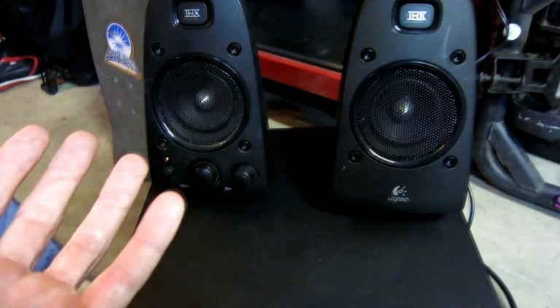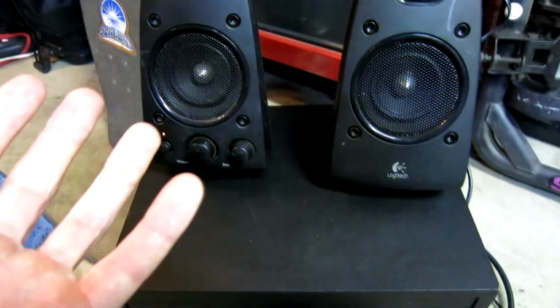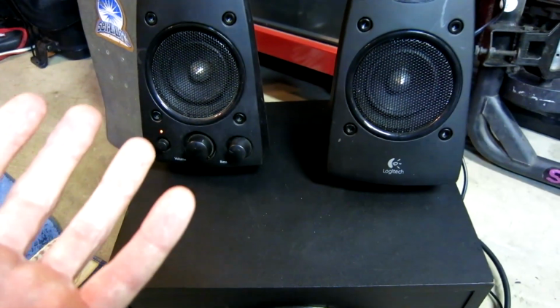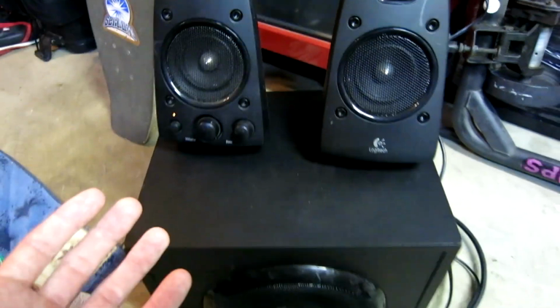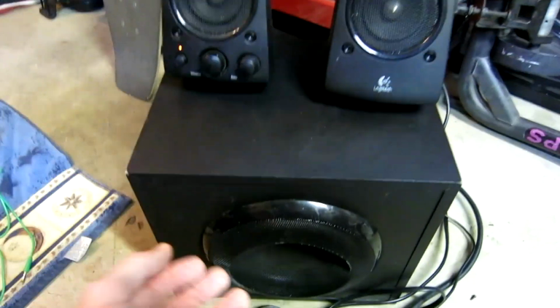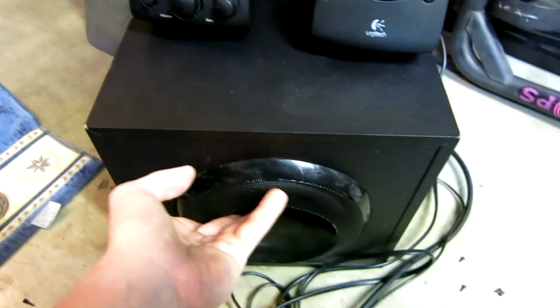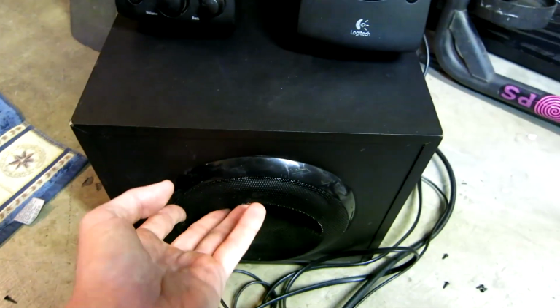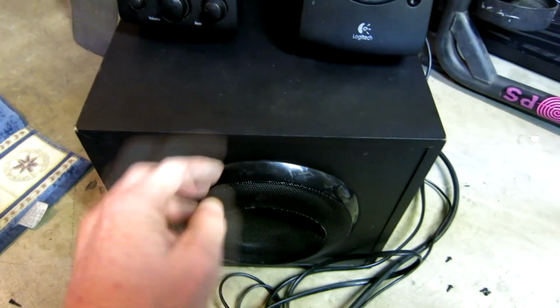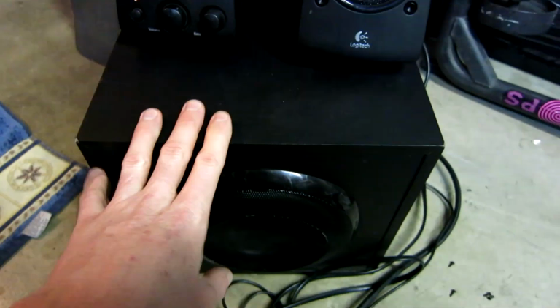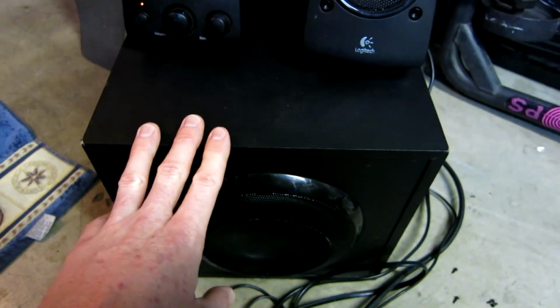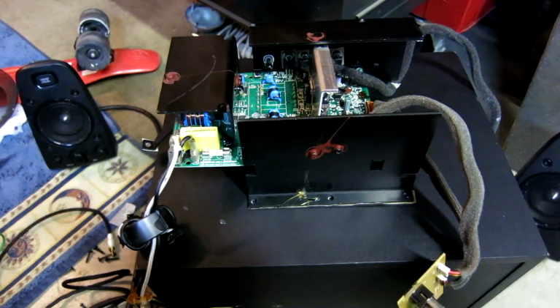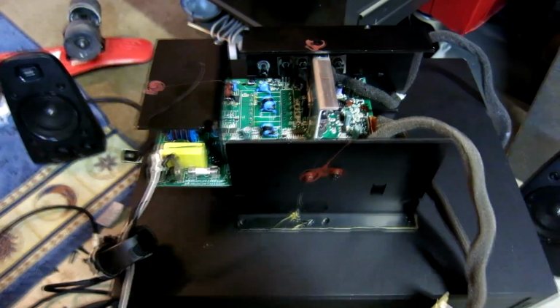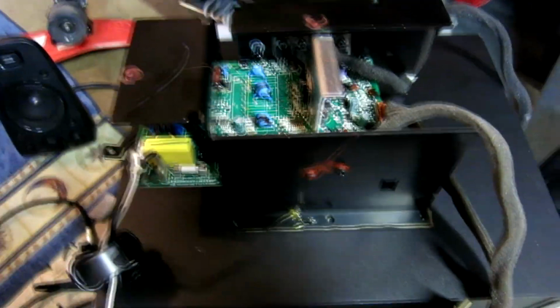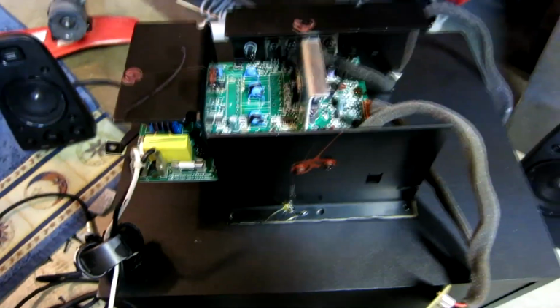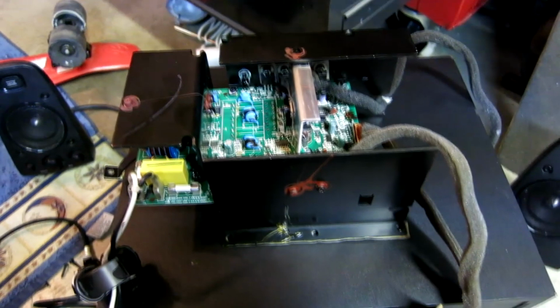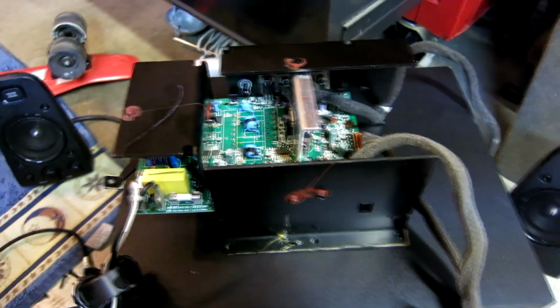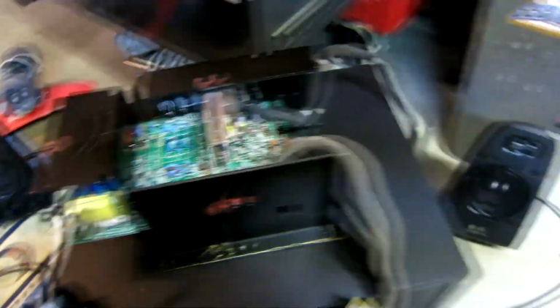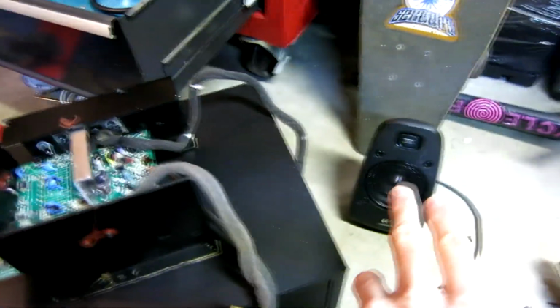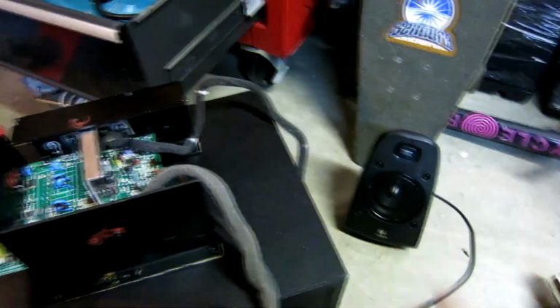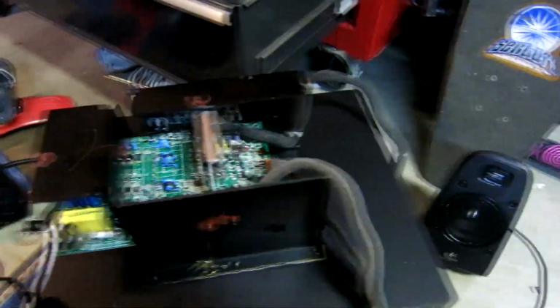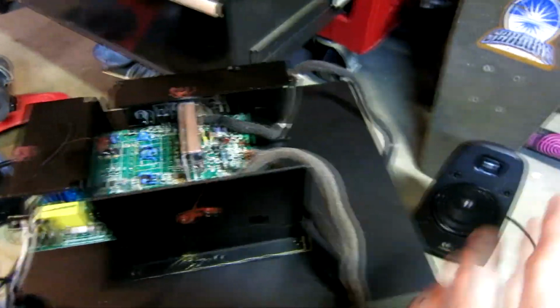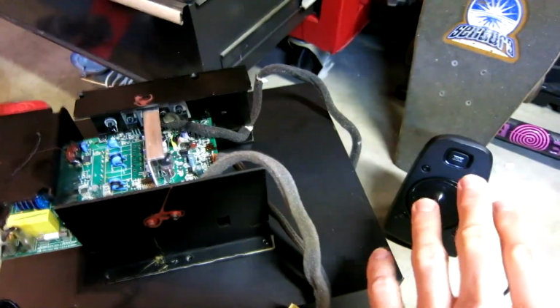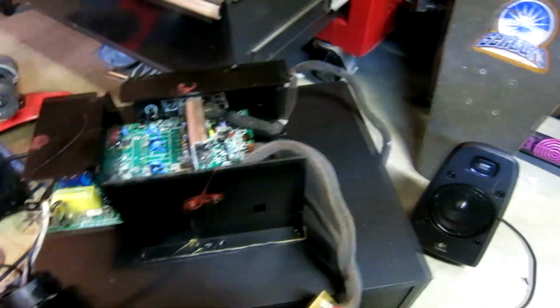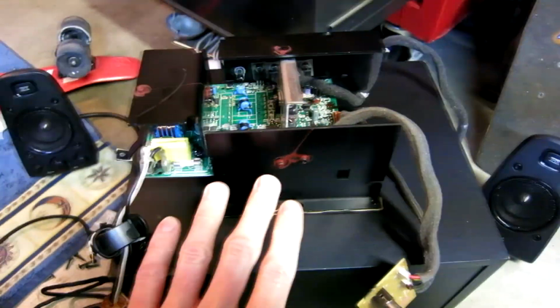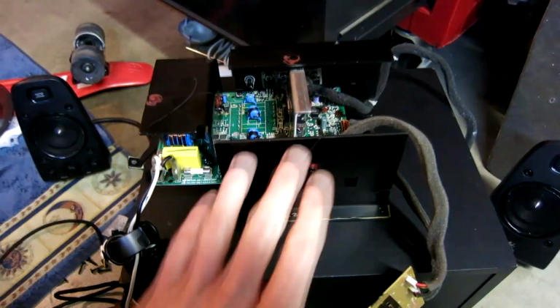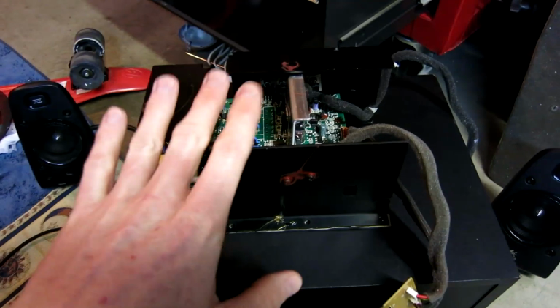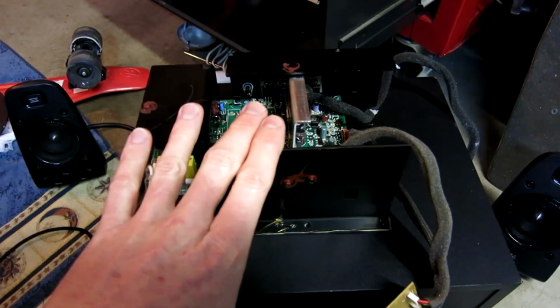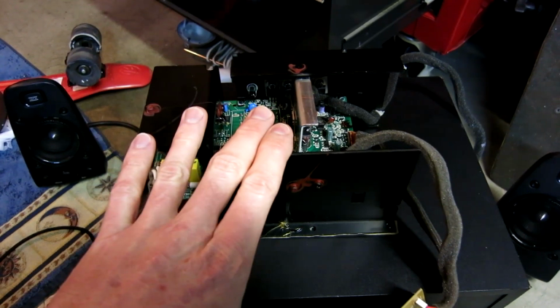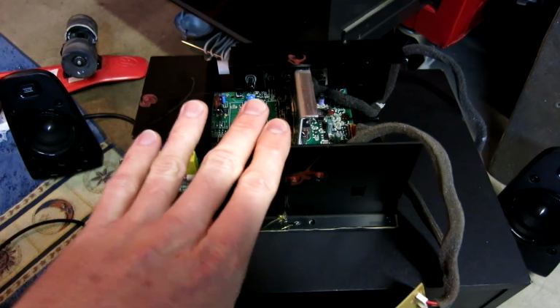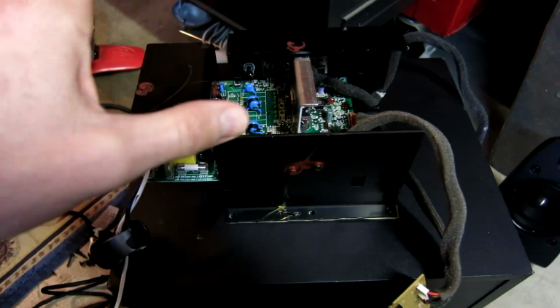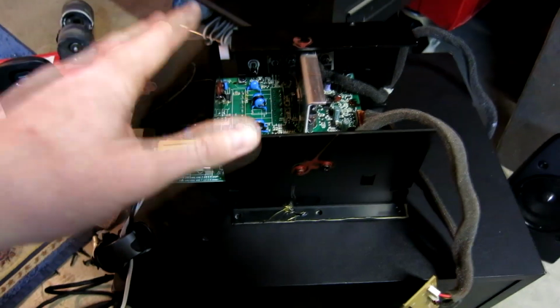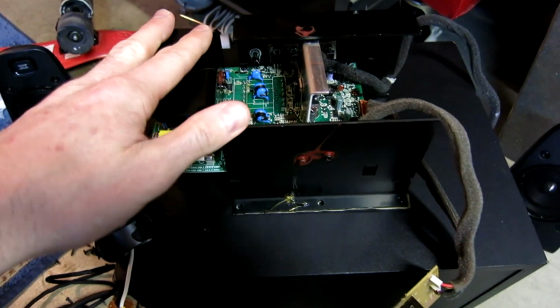What we're going to have to do is go inside the actual subwoofer. So that's what I was experiencing with my speakers making the white noise. They do work, but my amplifier is blown. I was able to take it out.